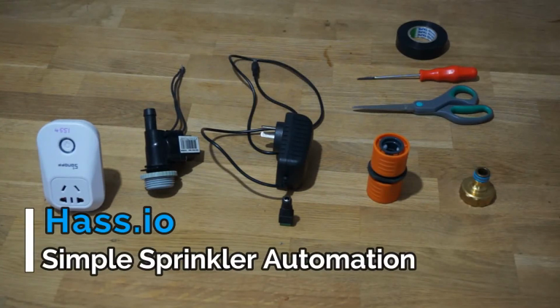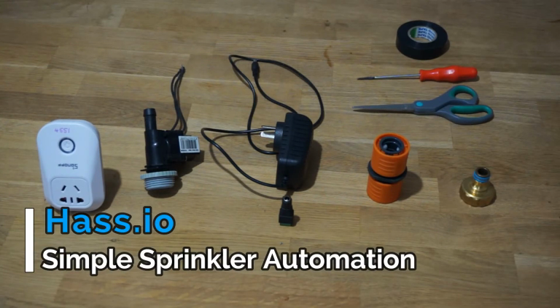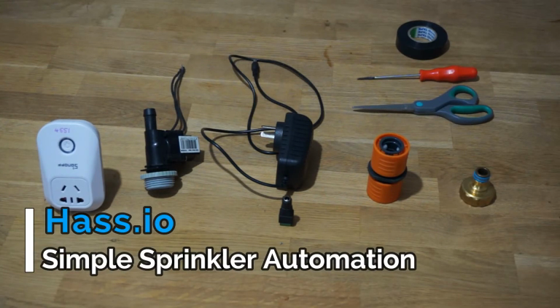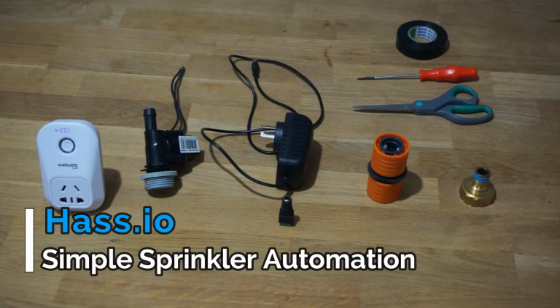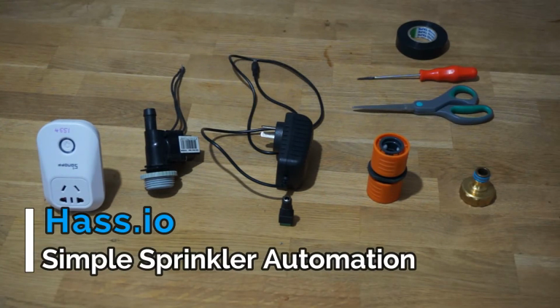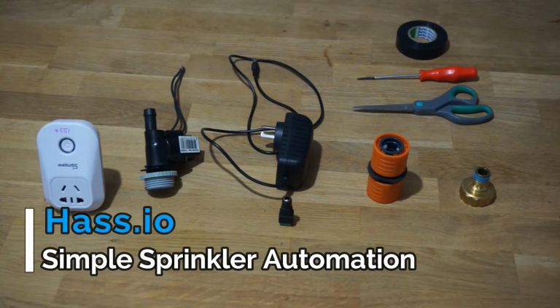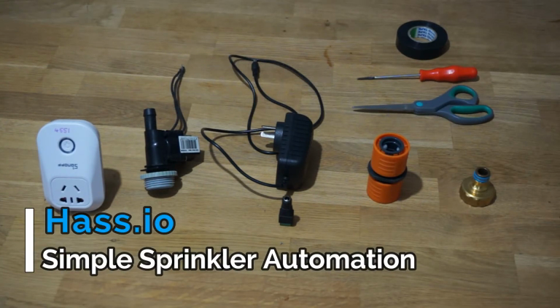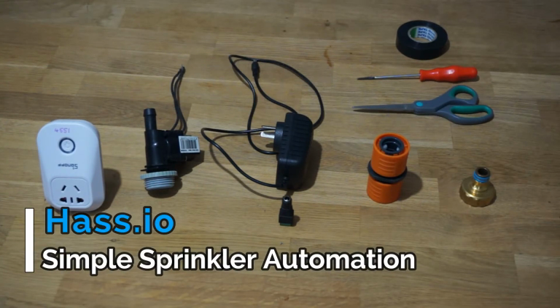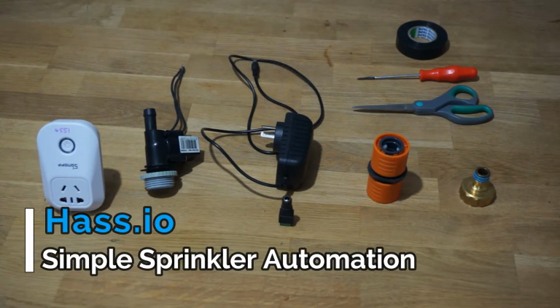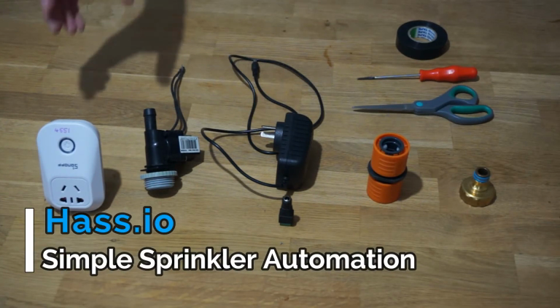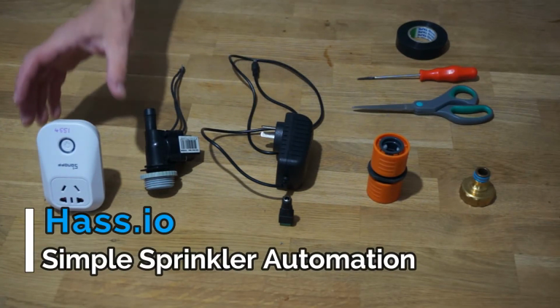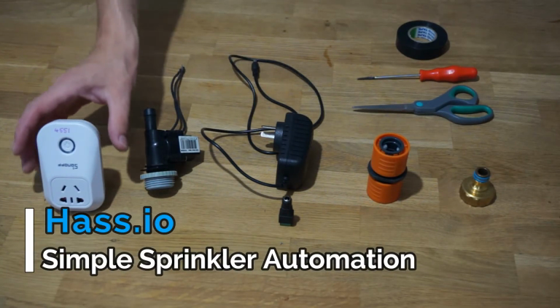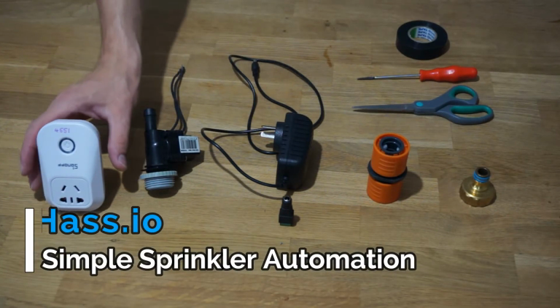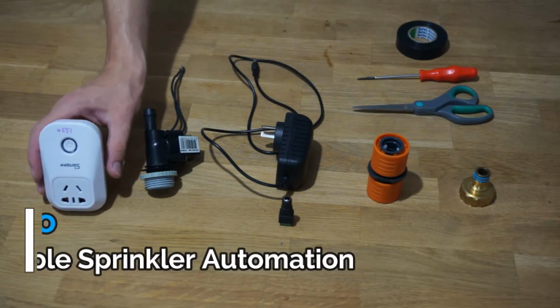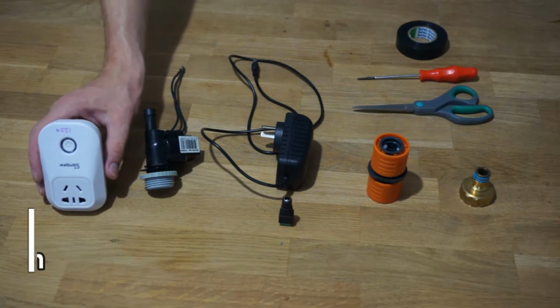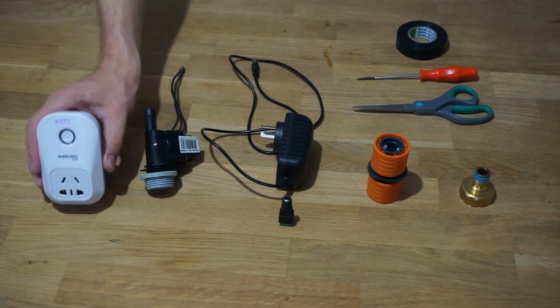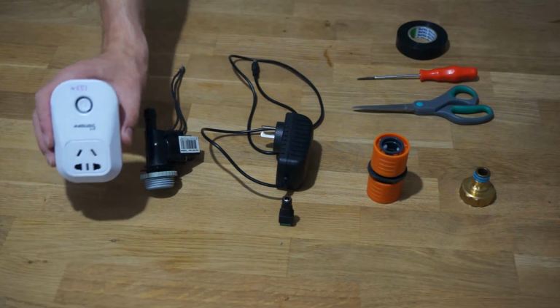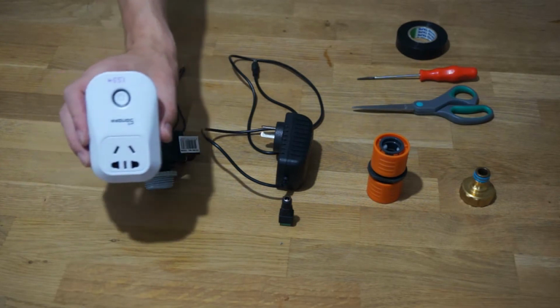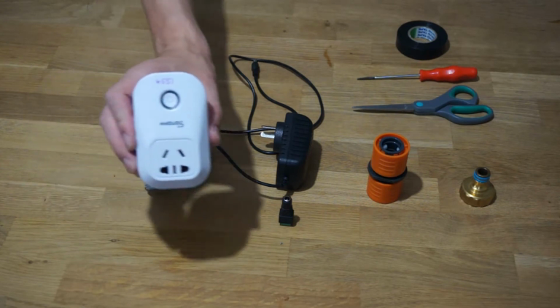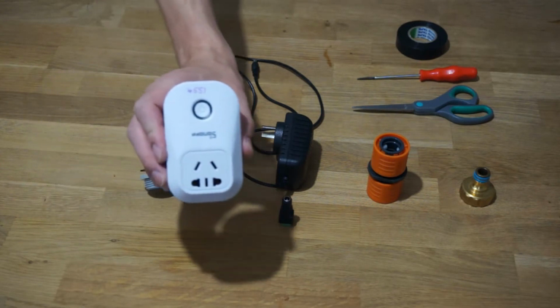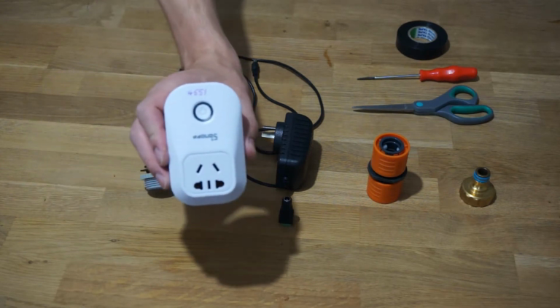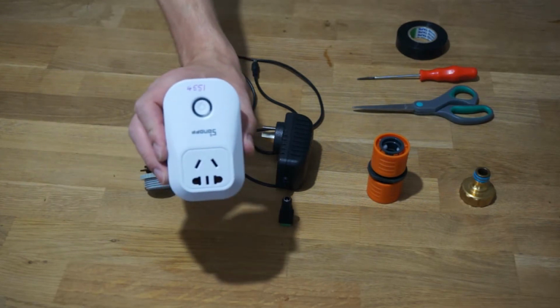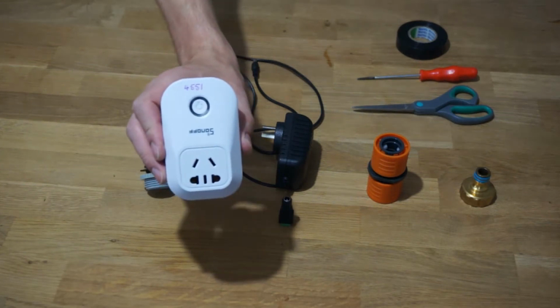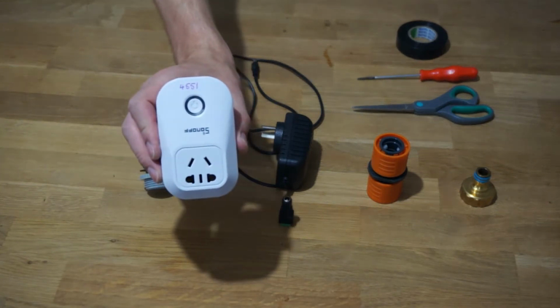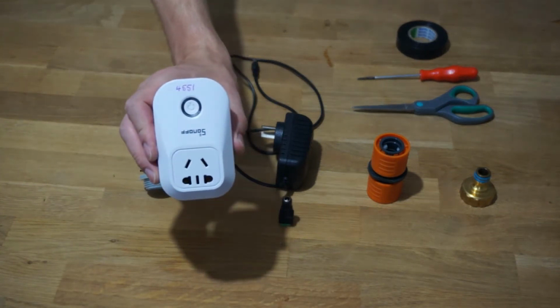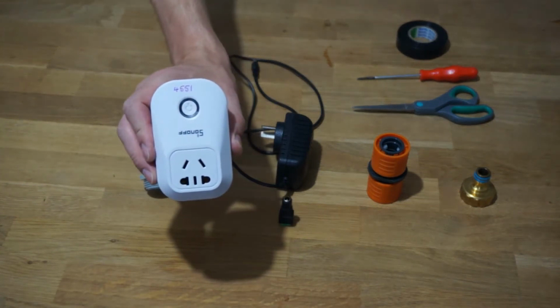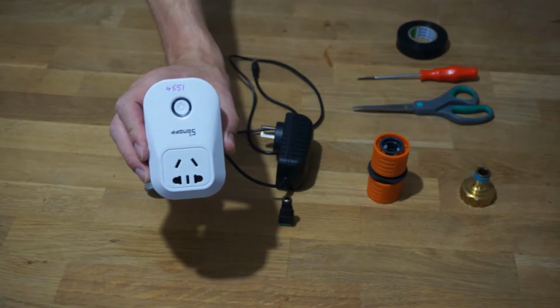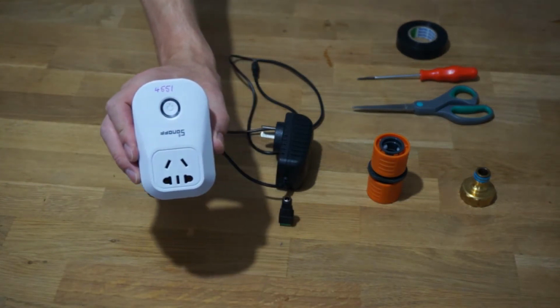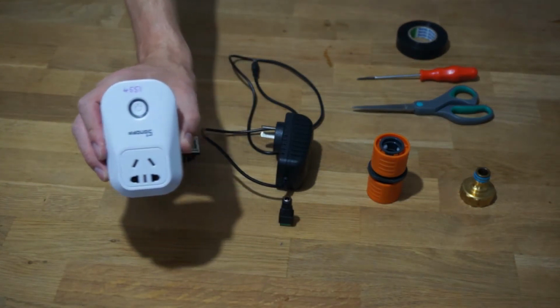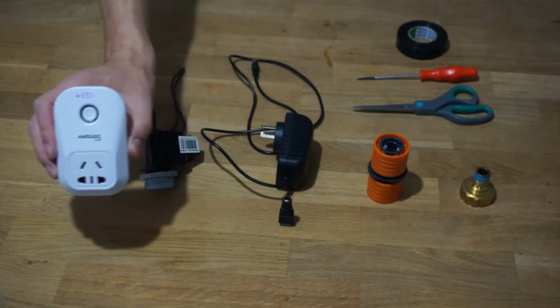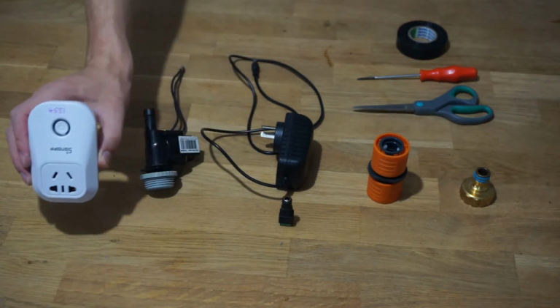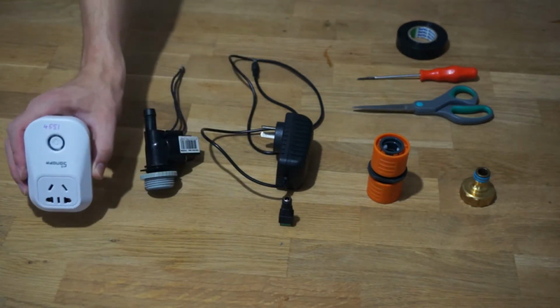Today we're going to go through an easy way to automate your sprinkler. To do this you will need a smart switch — I'm using the Sonoff switch.